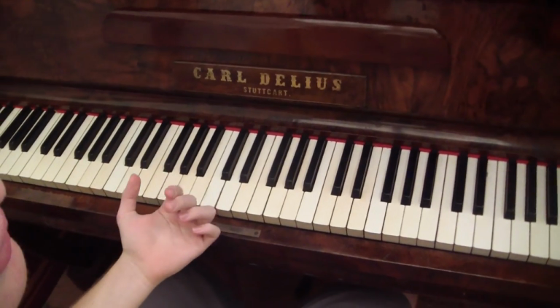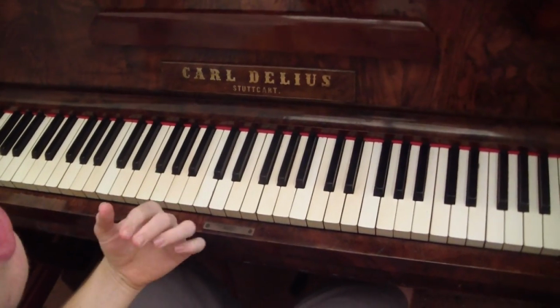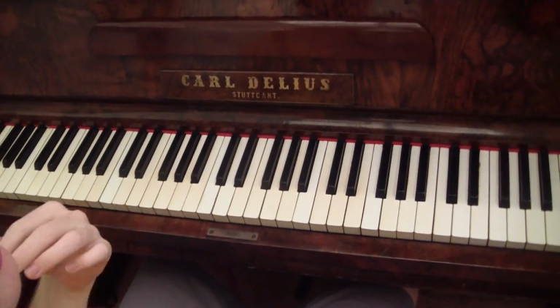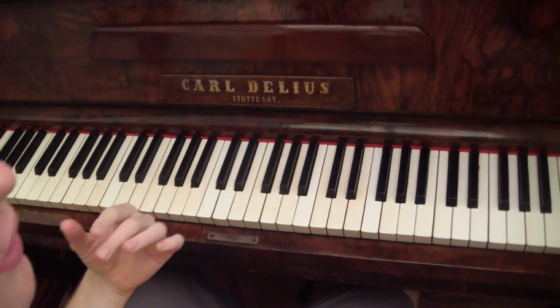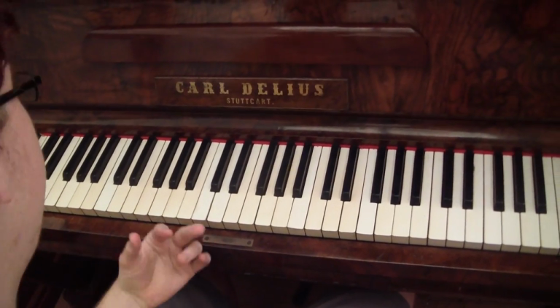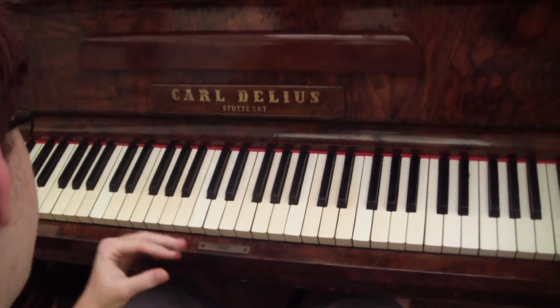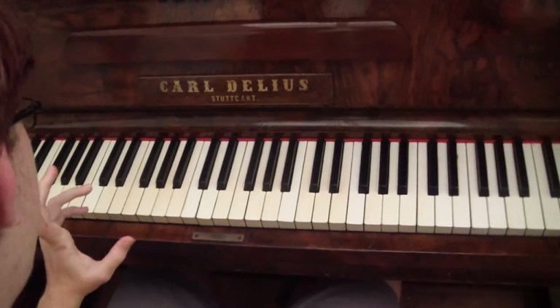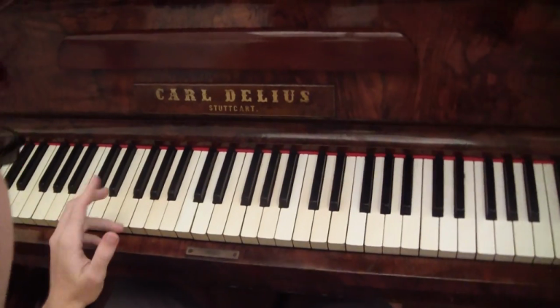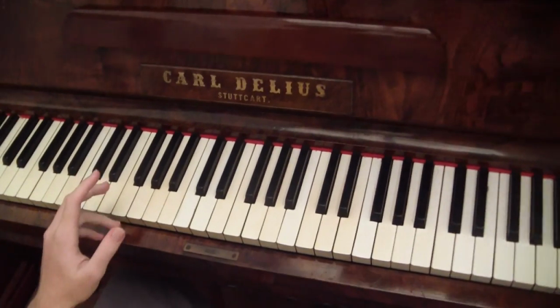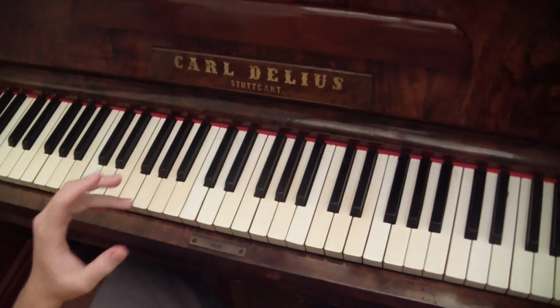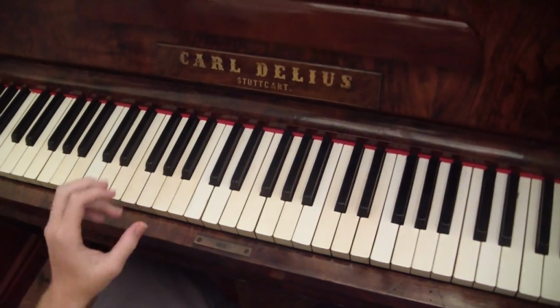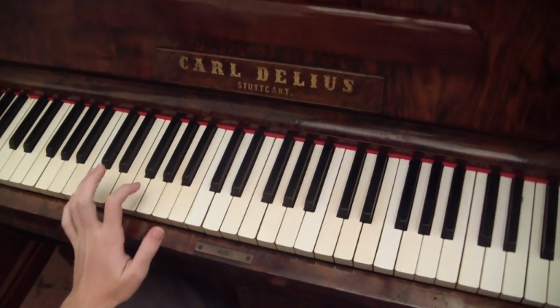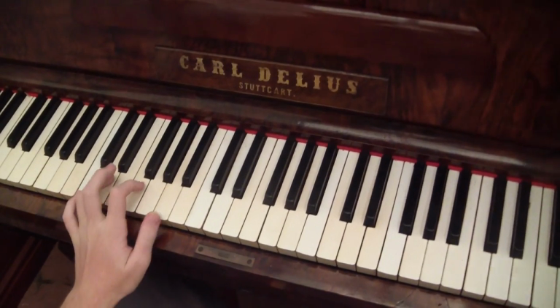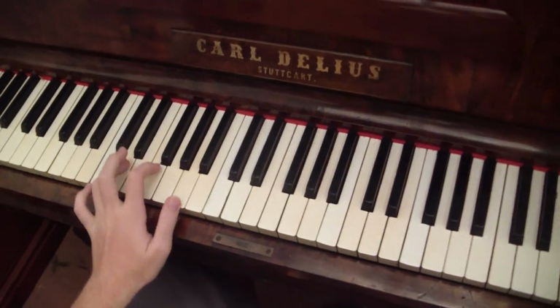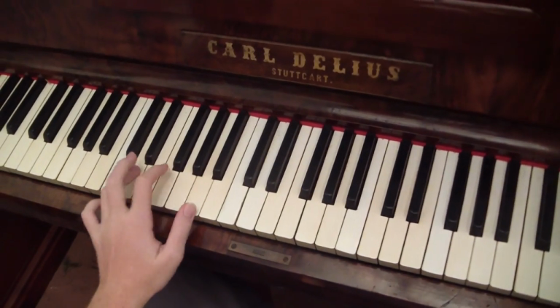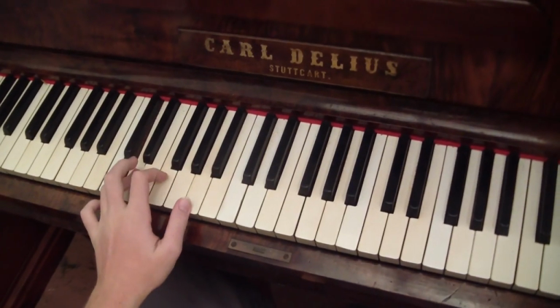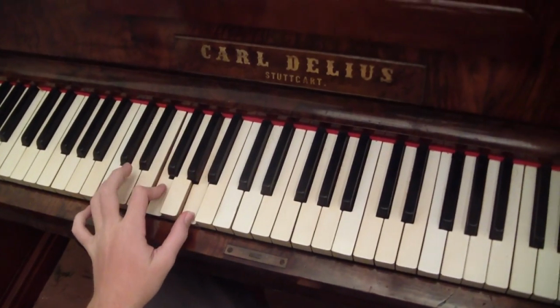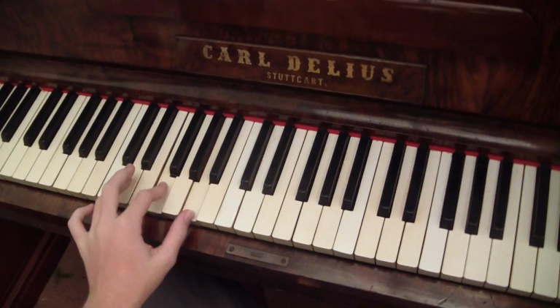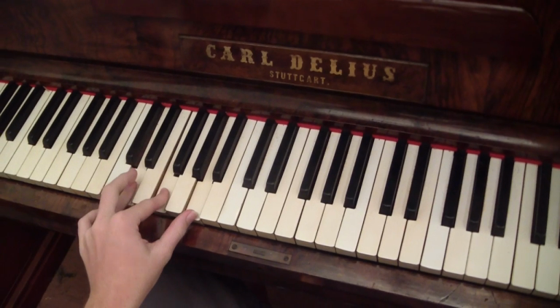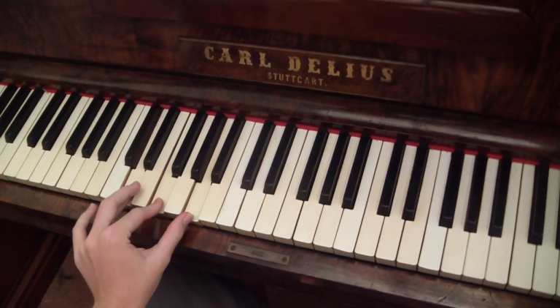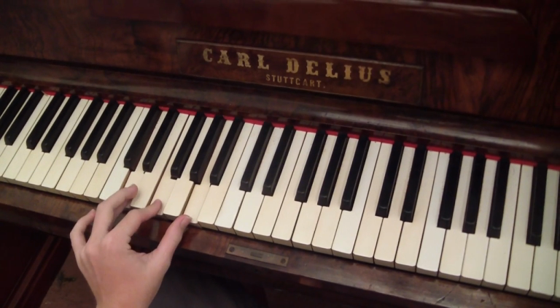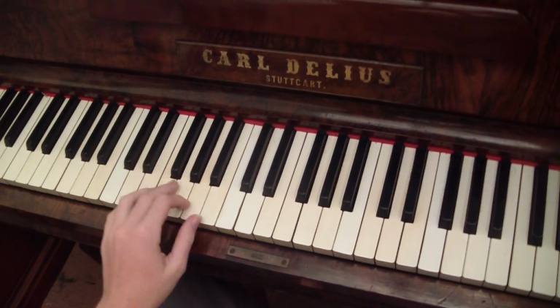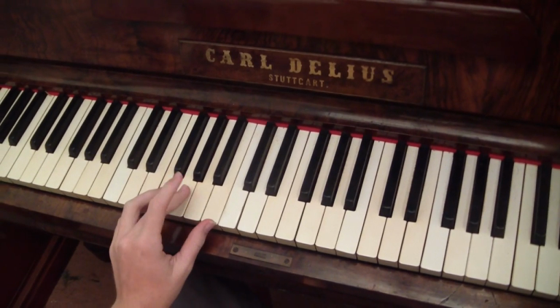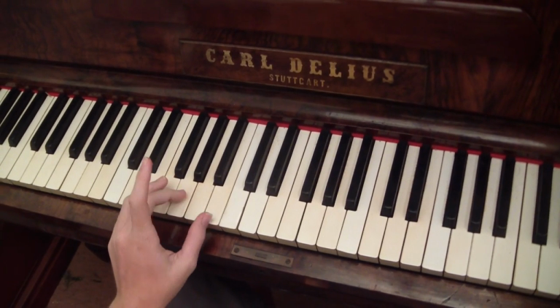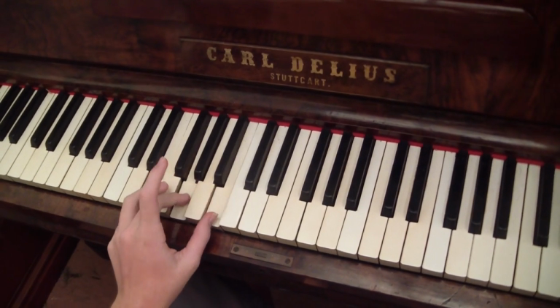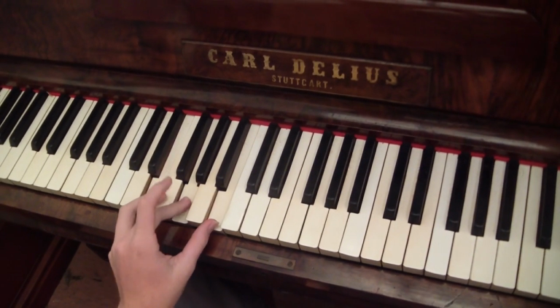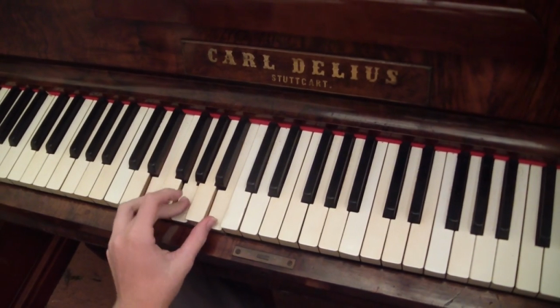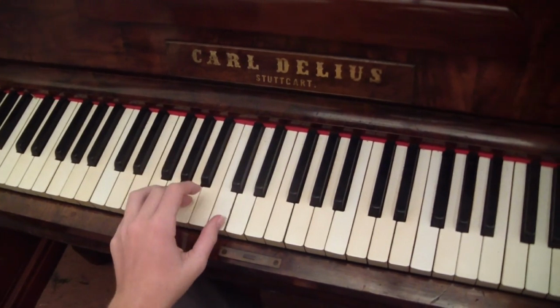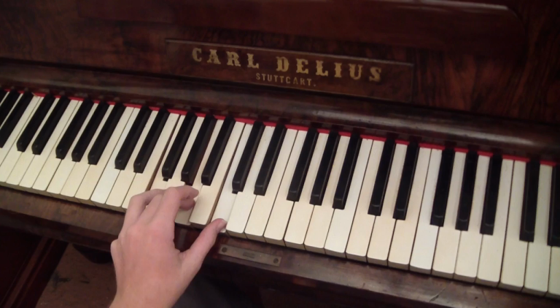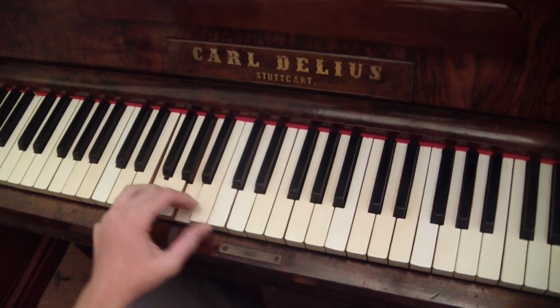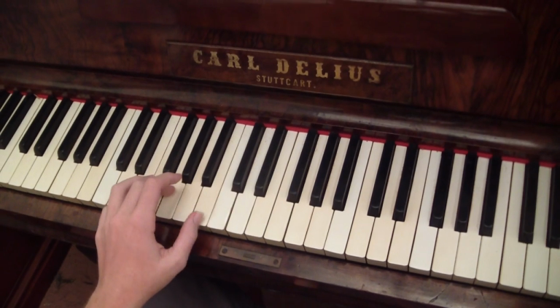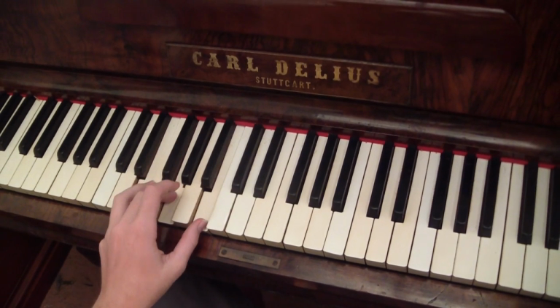Now I'll teach you the way I learned it. So first, I'm going to teach you the chords, which is the easiest part. So you've got D minor, this one, and then E minor, then F major, then E minor.